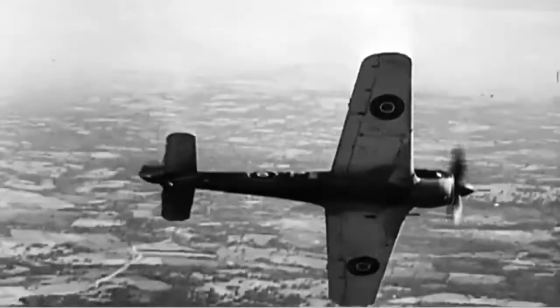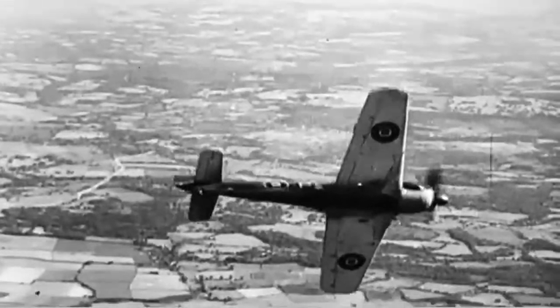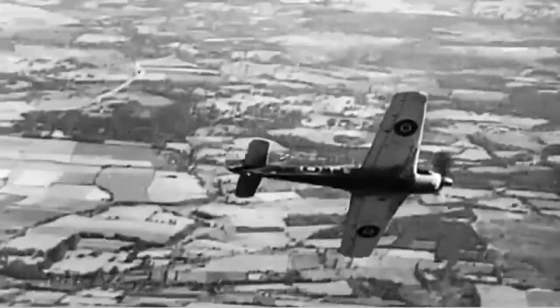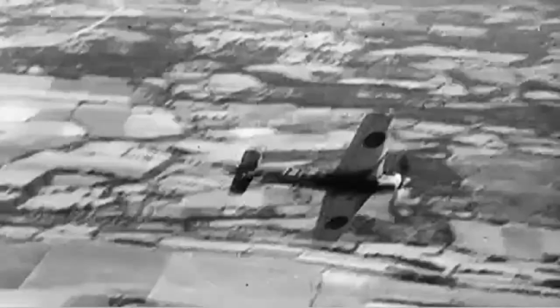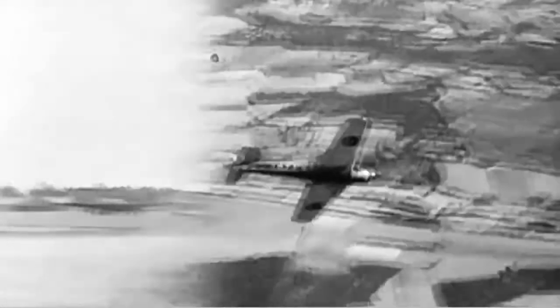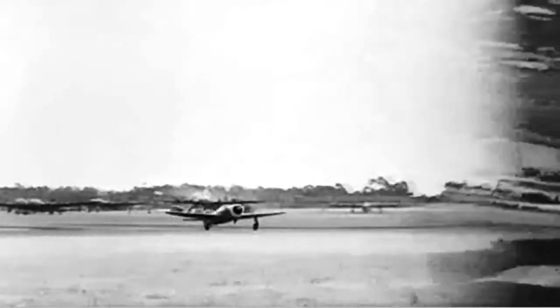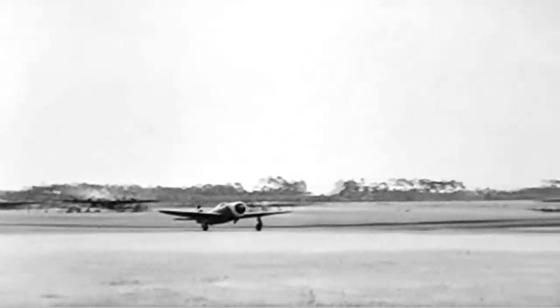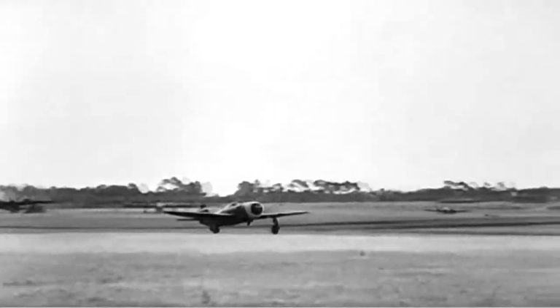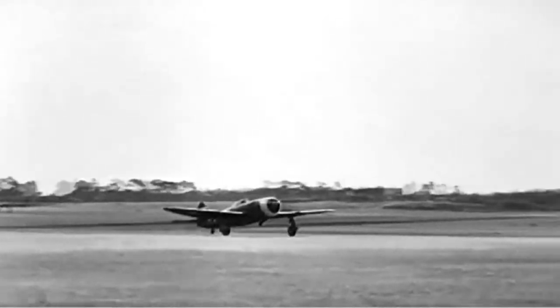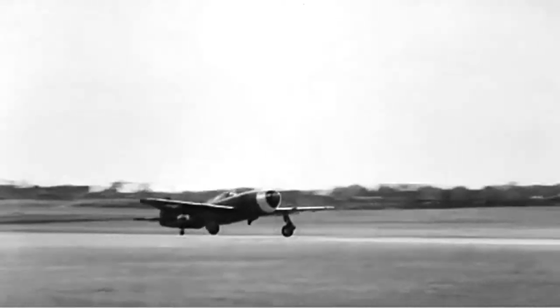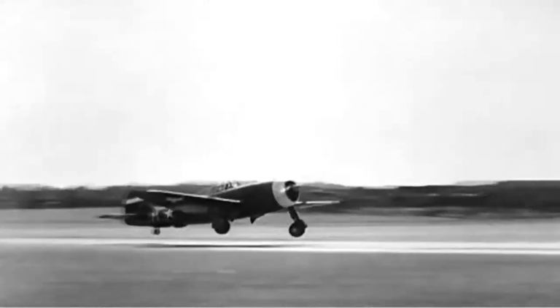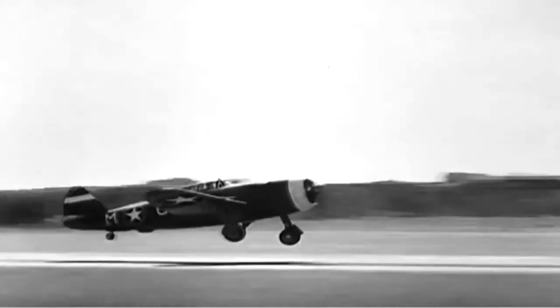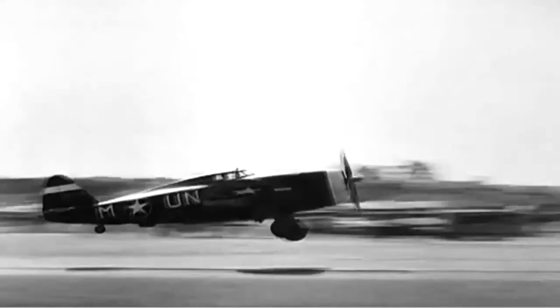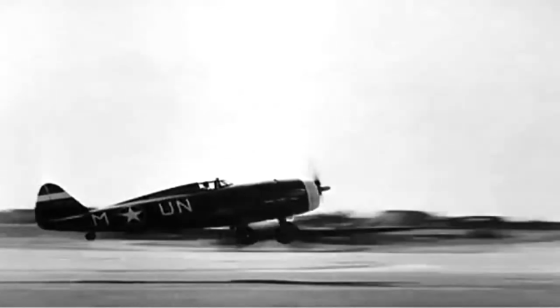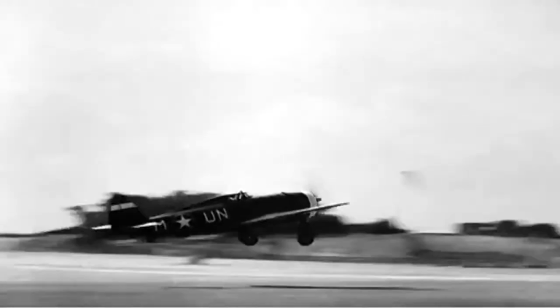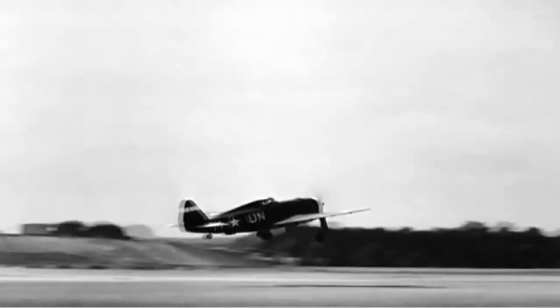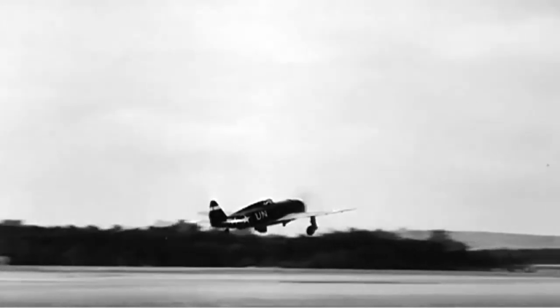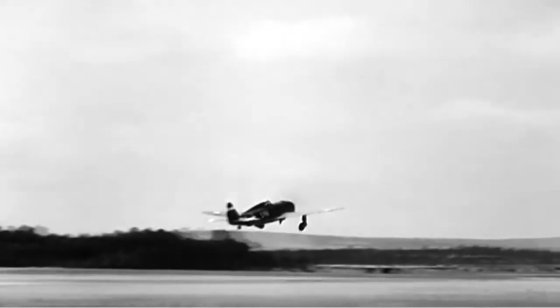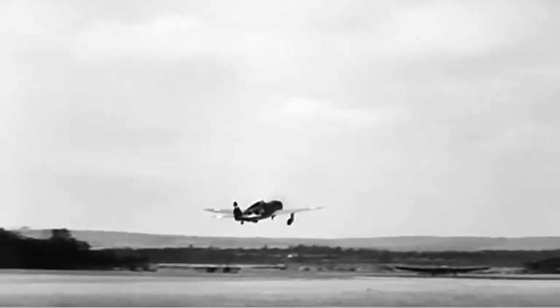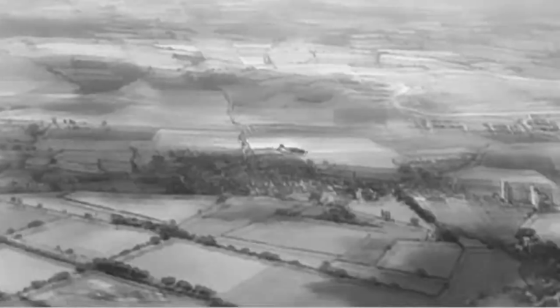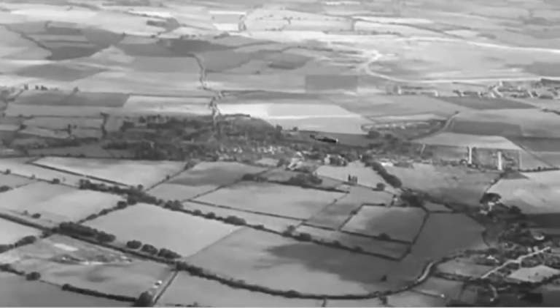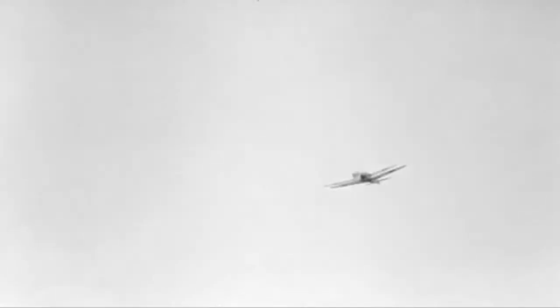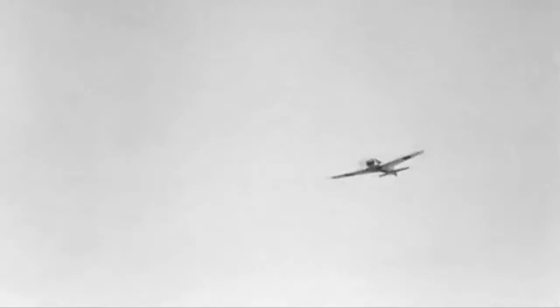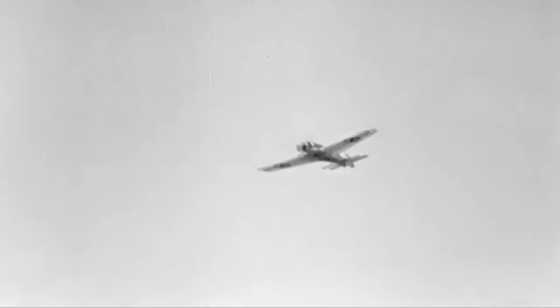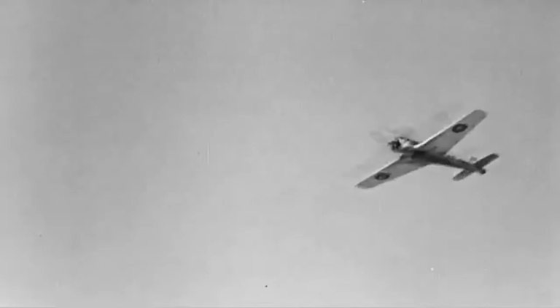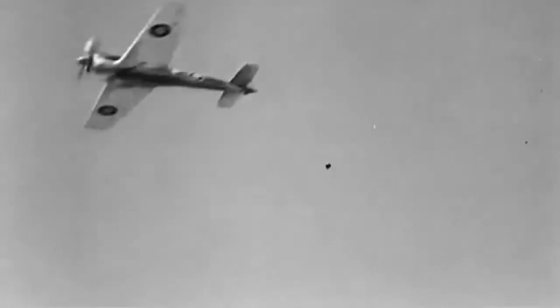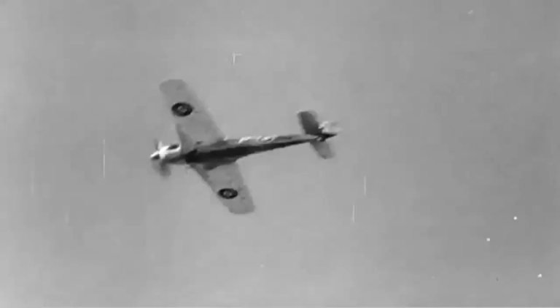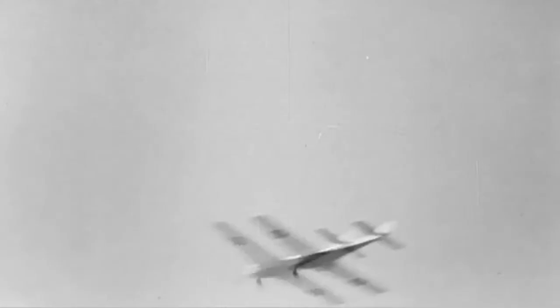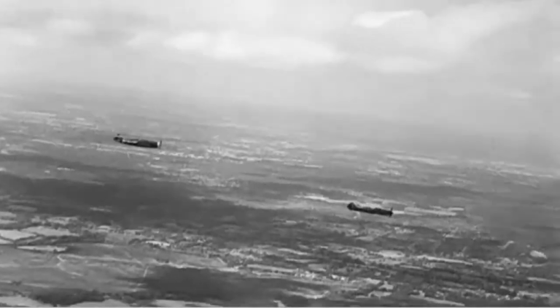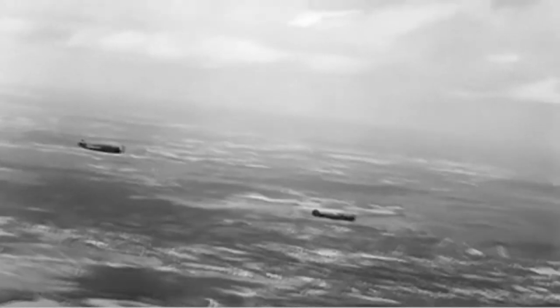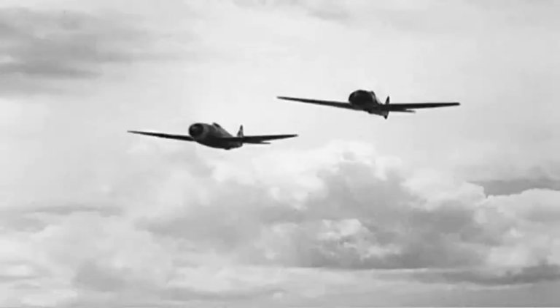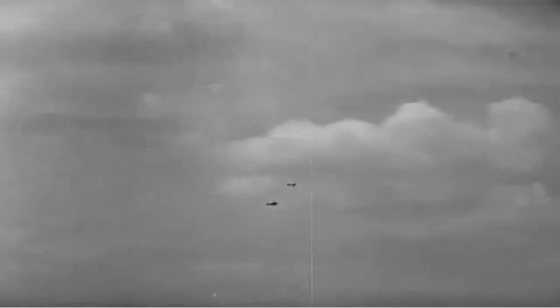Never let a 190 get away — she's been spotted. Hot on the trail goes a Thunderbolt. If you can't pick out the Focke-Wulf right through this action, your recognition's at fault, and you must see this film again.